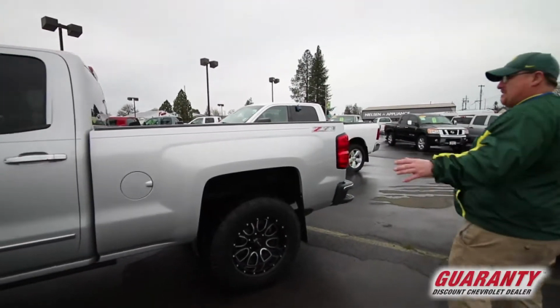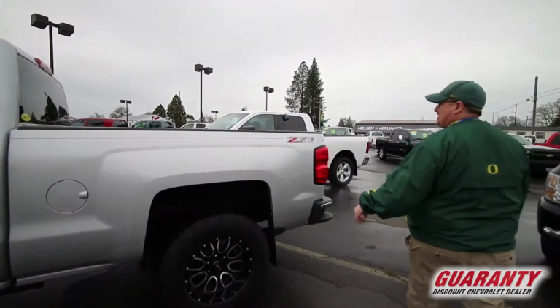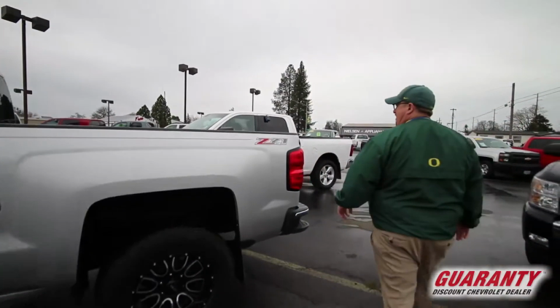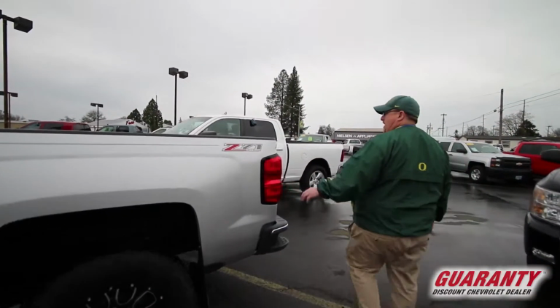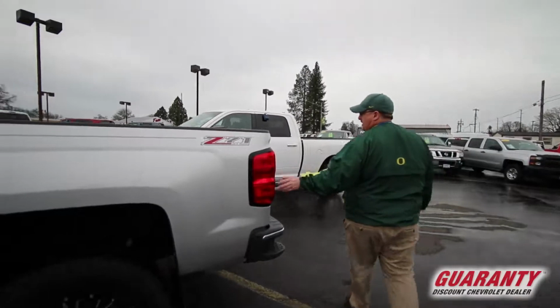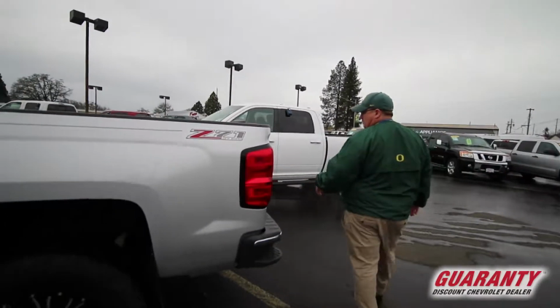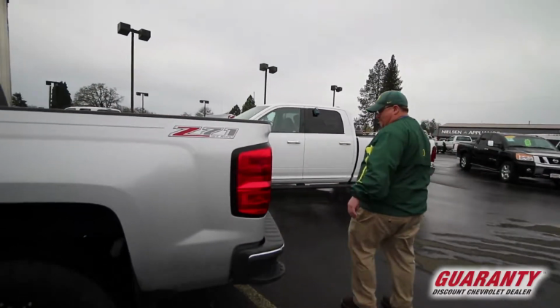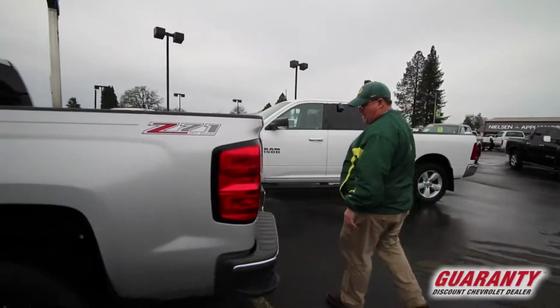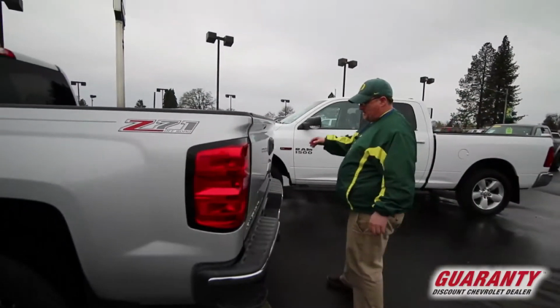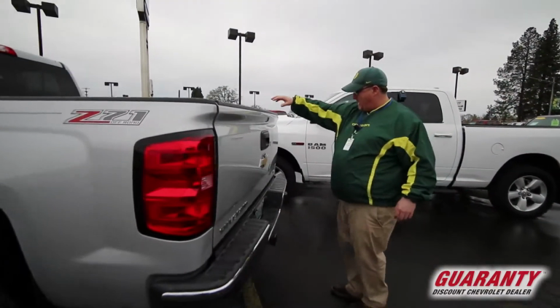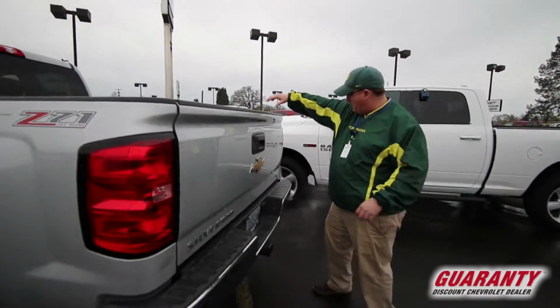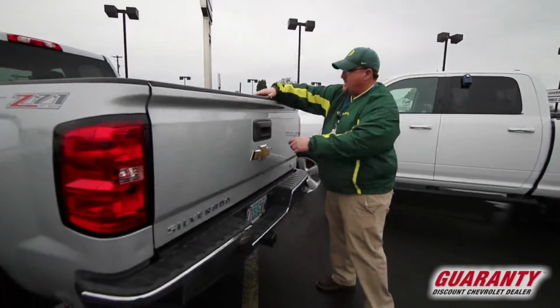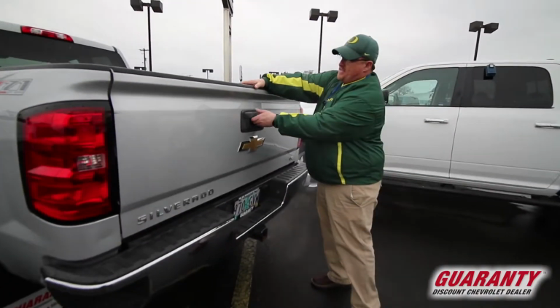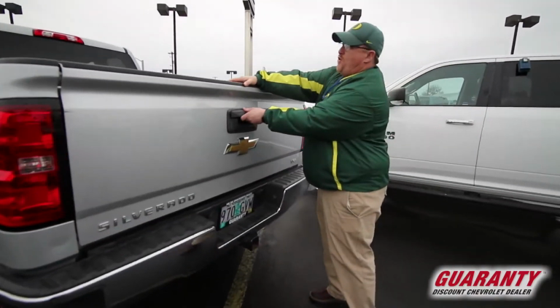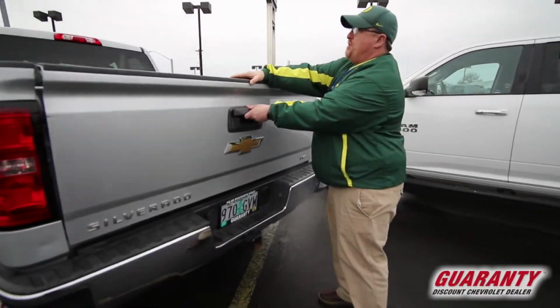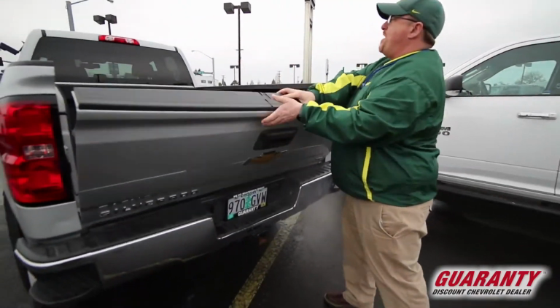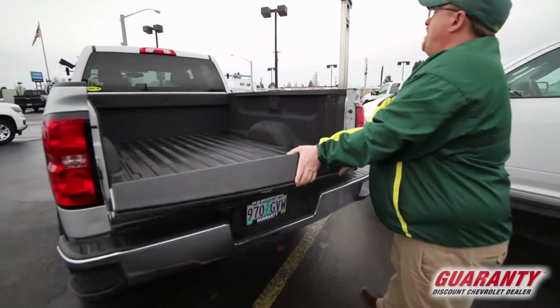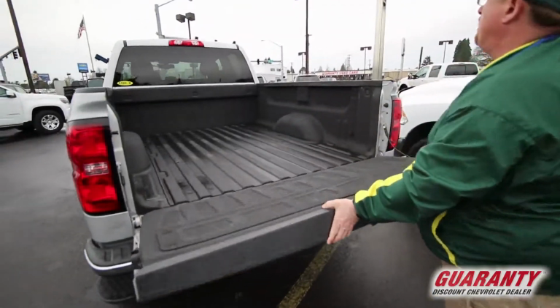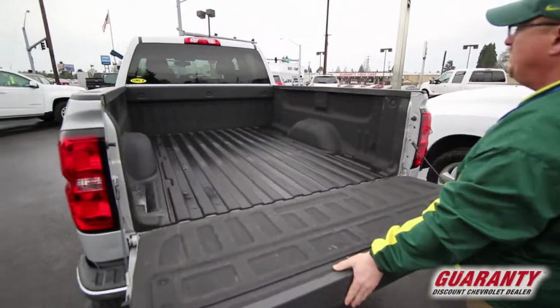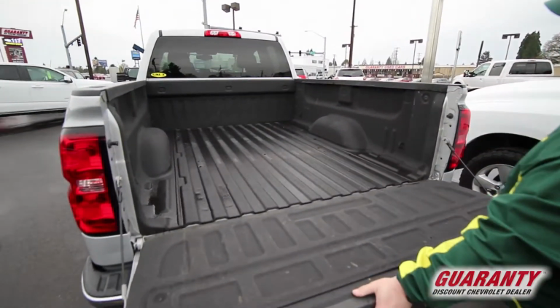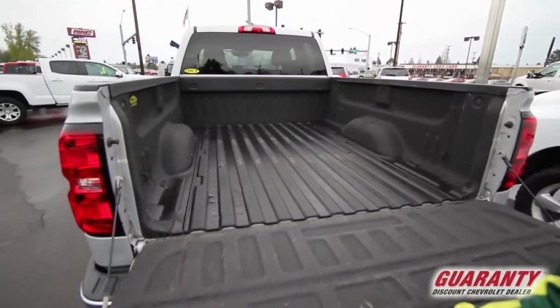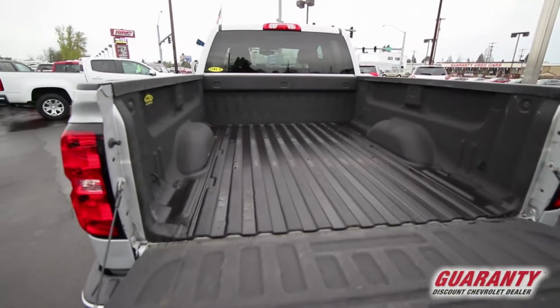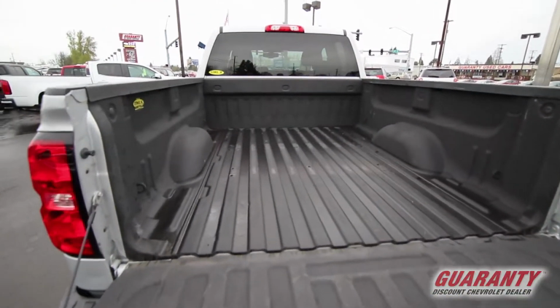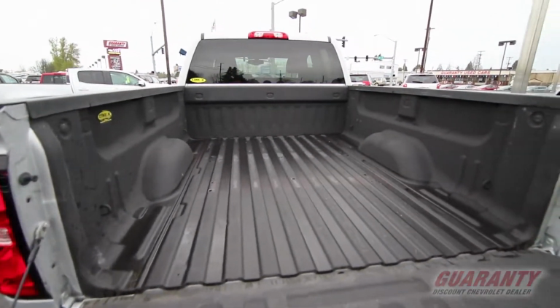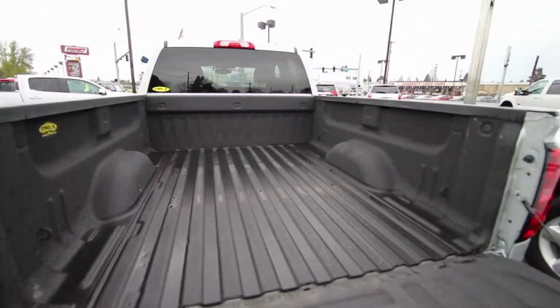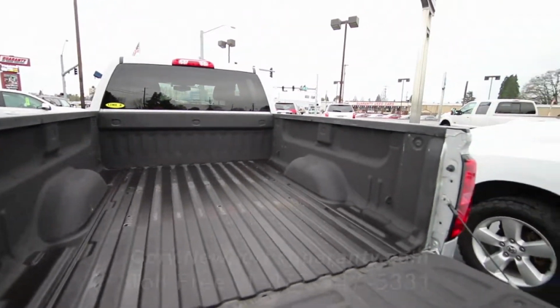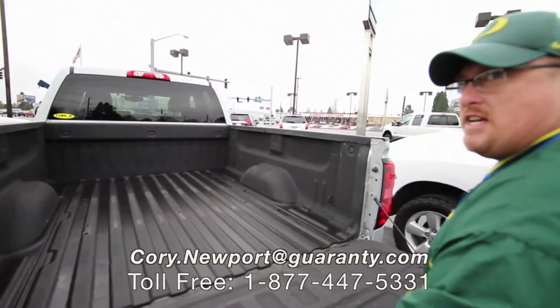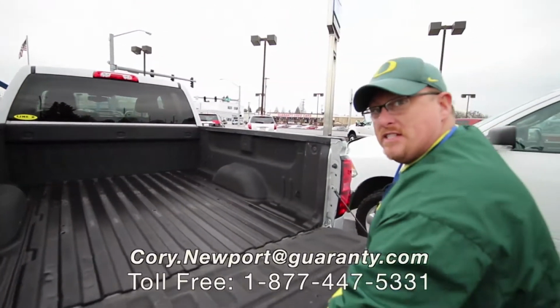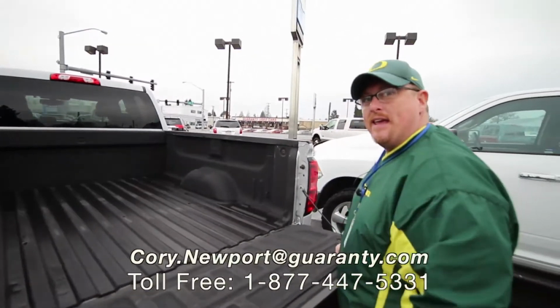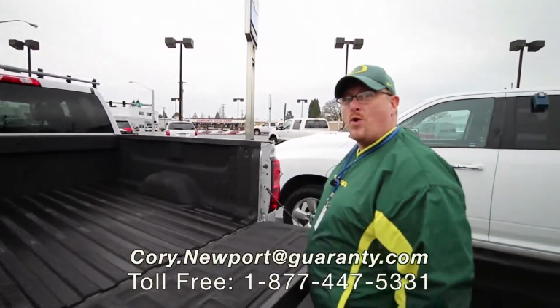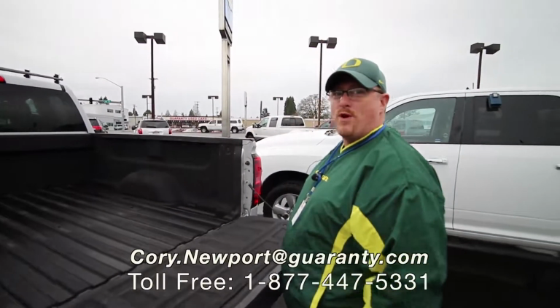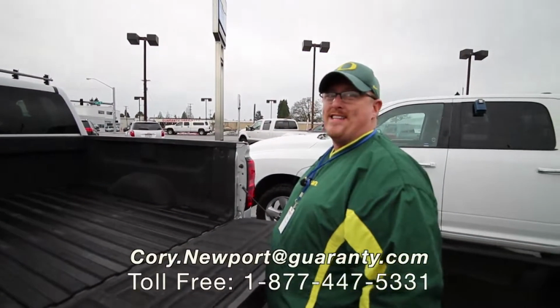You got your six and a half foot bed along with the backup camera, tow package ready, and of course your spray-in bed liner. So you can see this truck is one of a kind — come down, see it. Come down, see me. Cory Newport. Guaranteed.